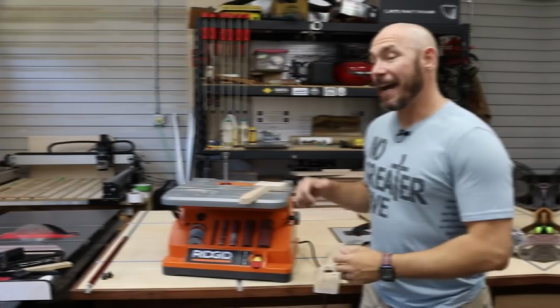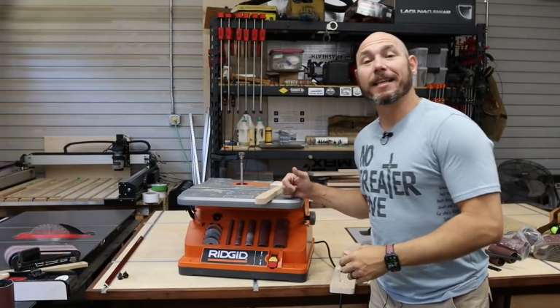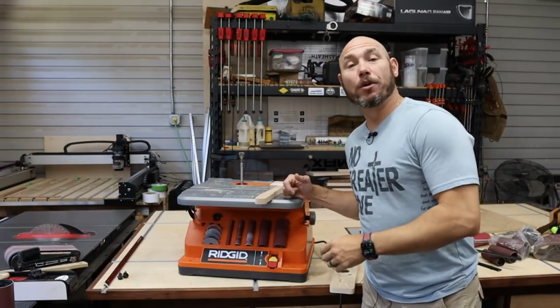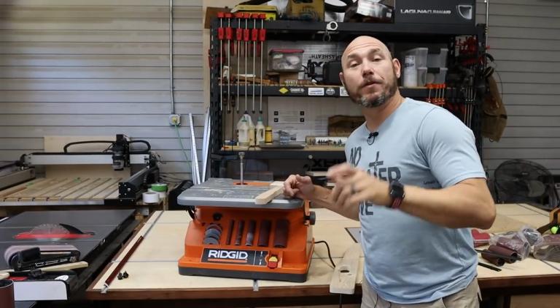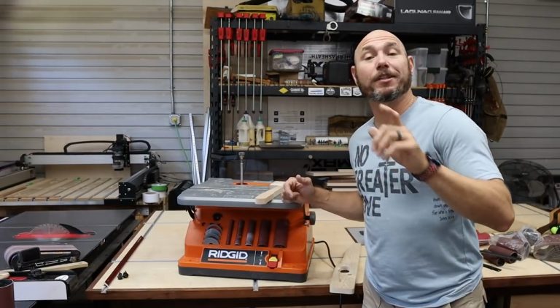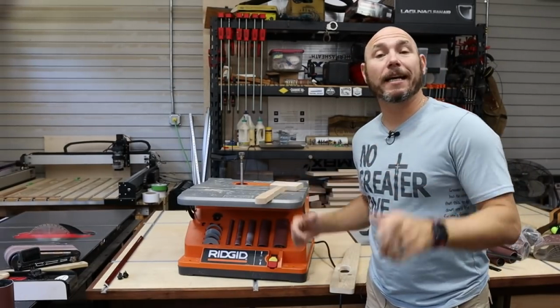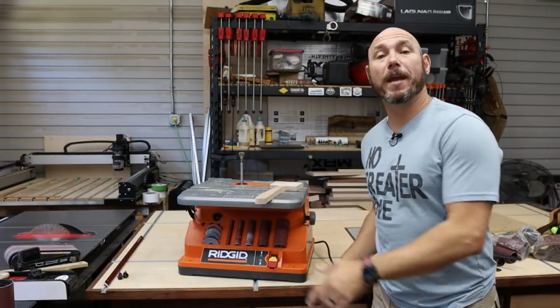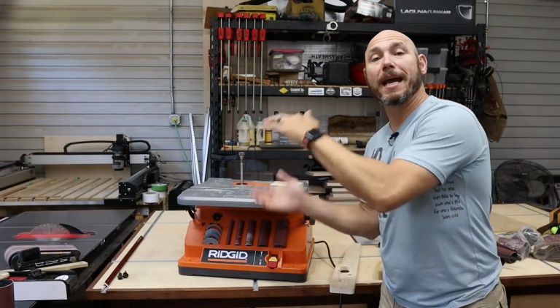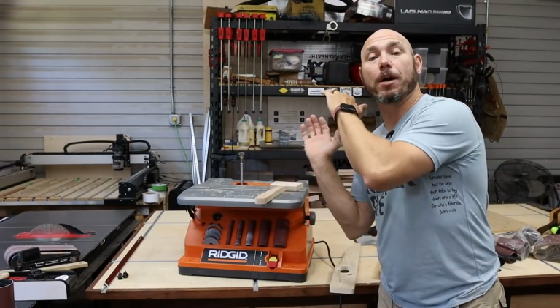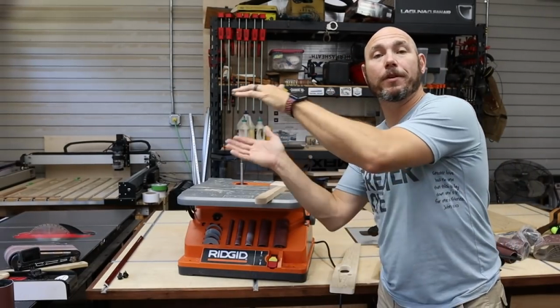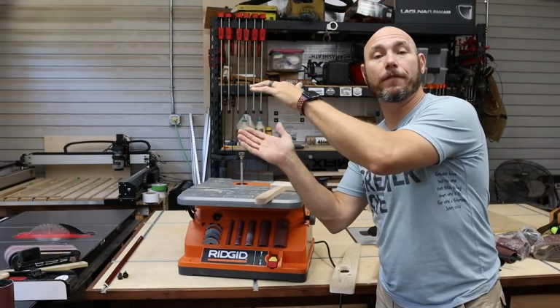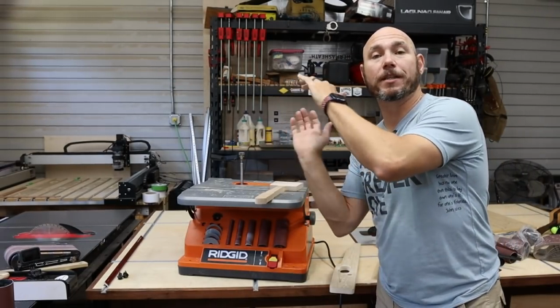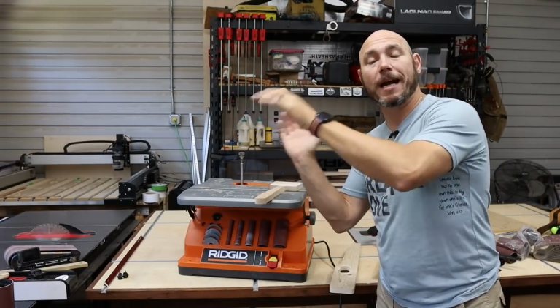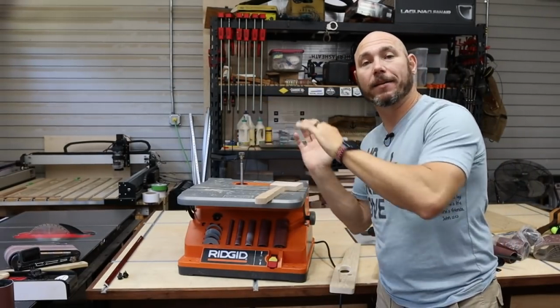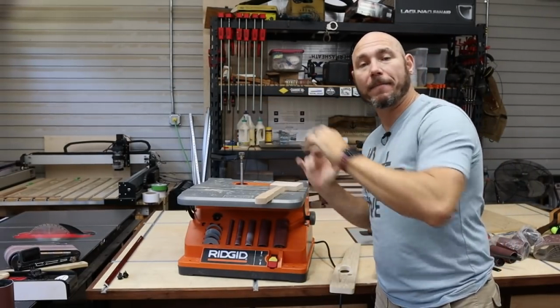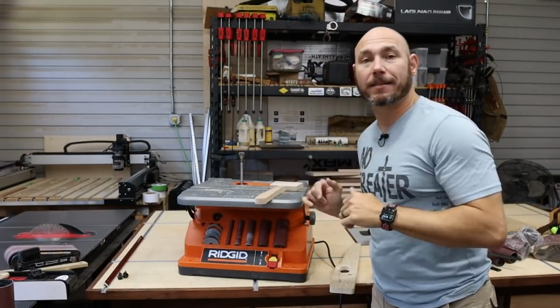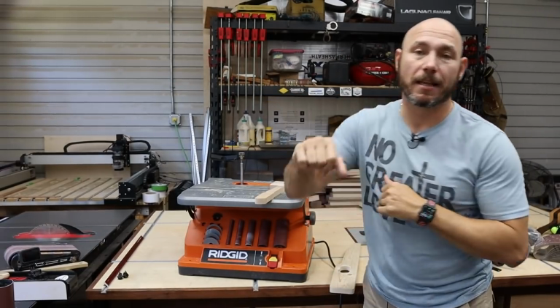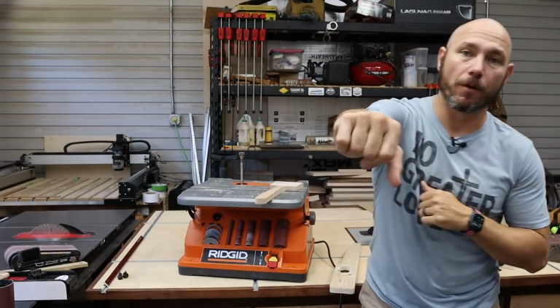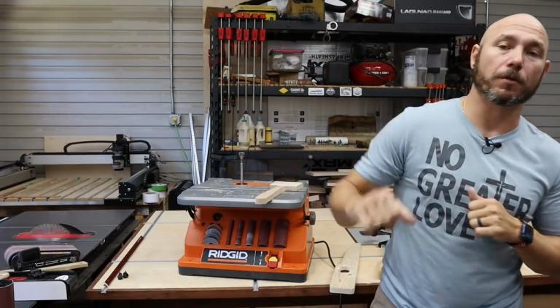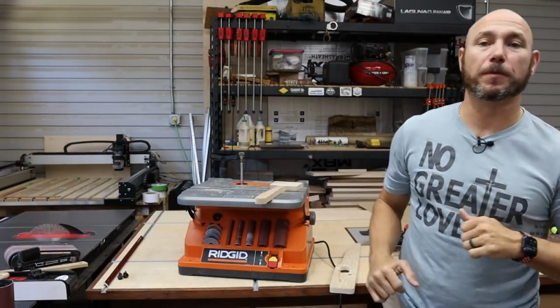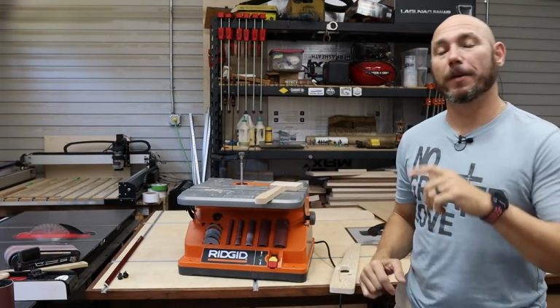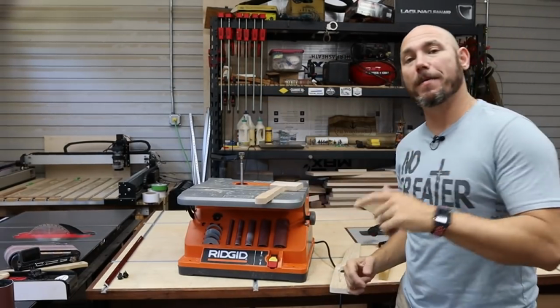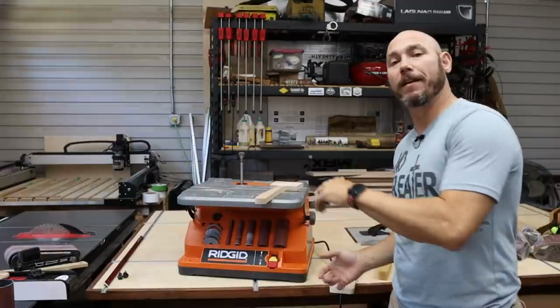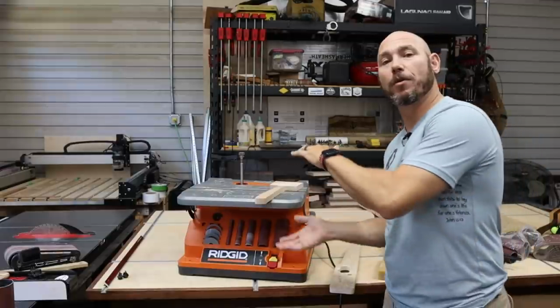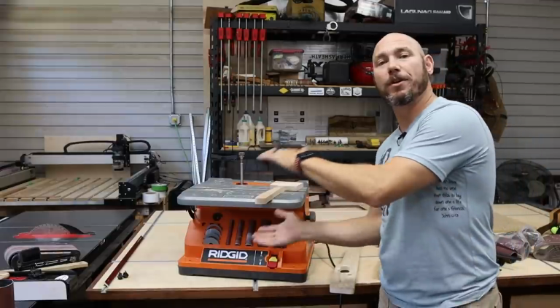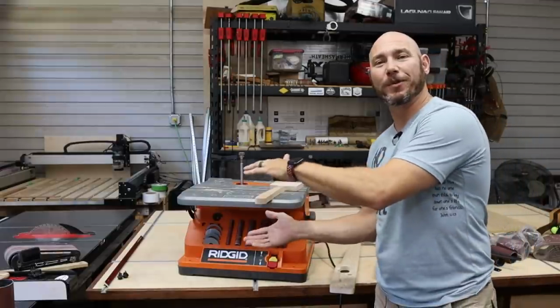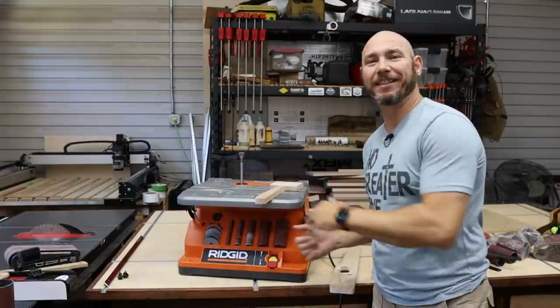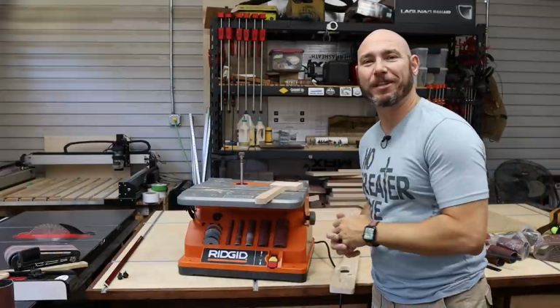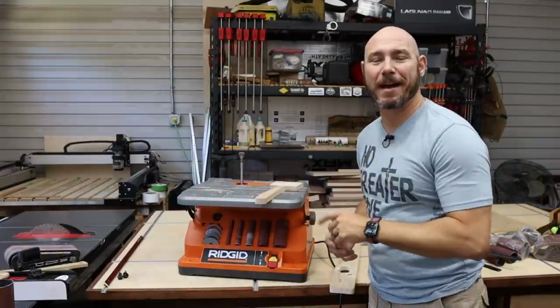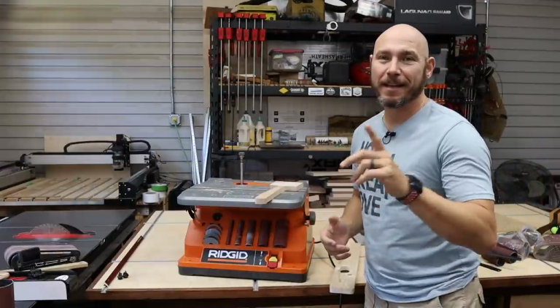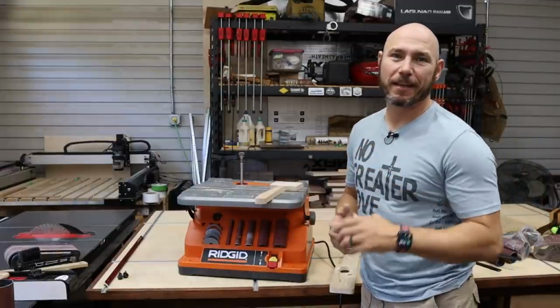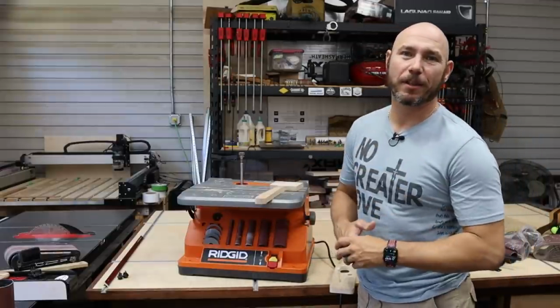If you liked this tool review, check out the WEN bandsaw review I did a few weeks ago right there. Click that box, get a big virtual fist bump, and there's another one of my favorite tool reviews right there too. Go check them out. Thank you for watching.